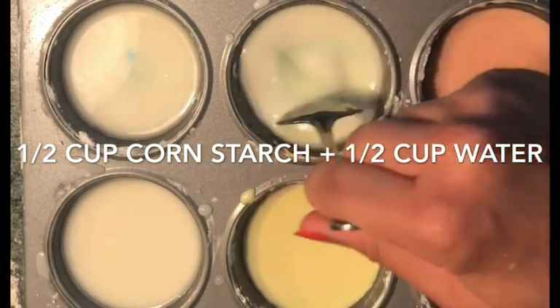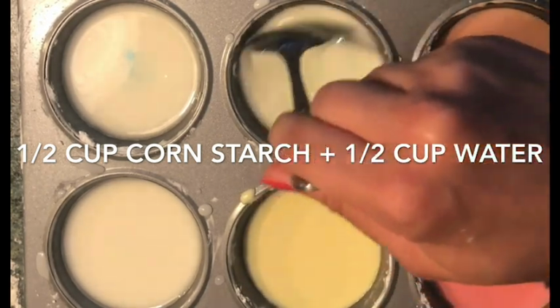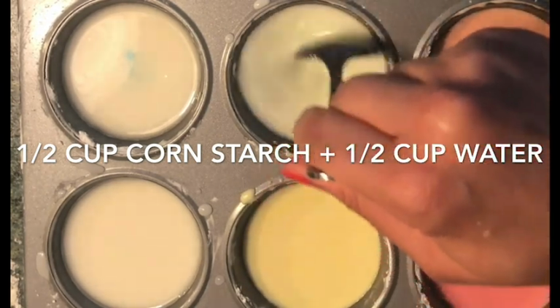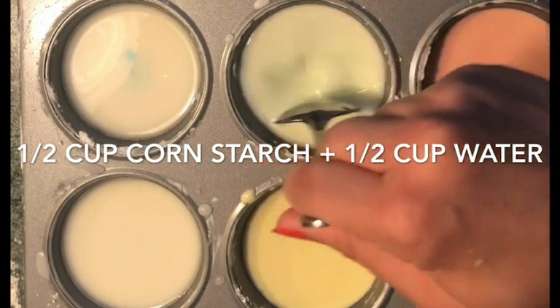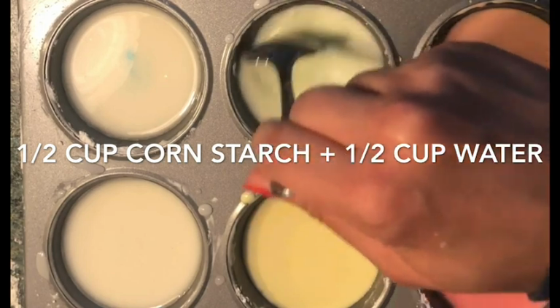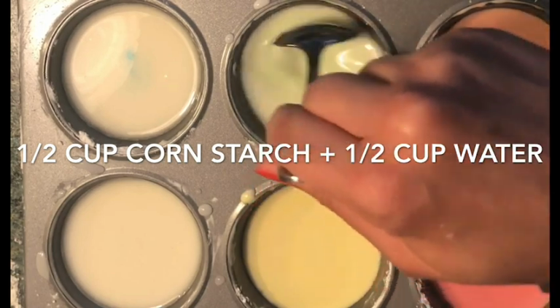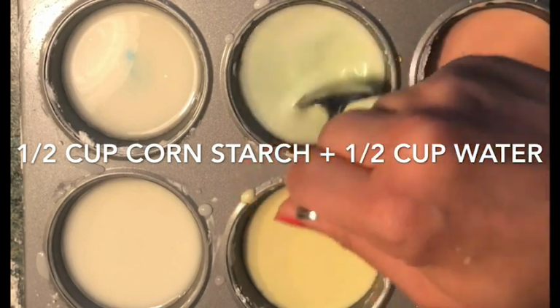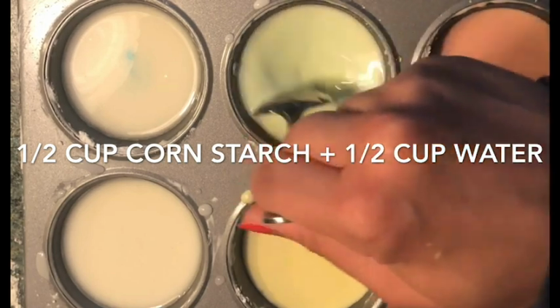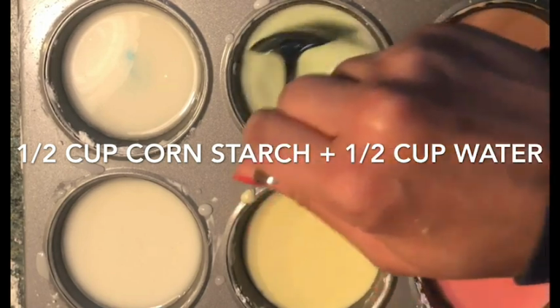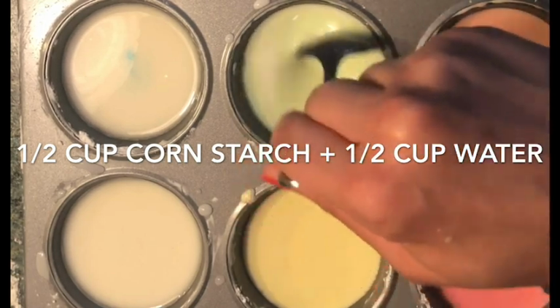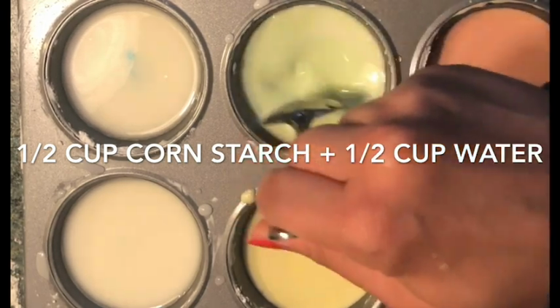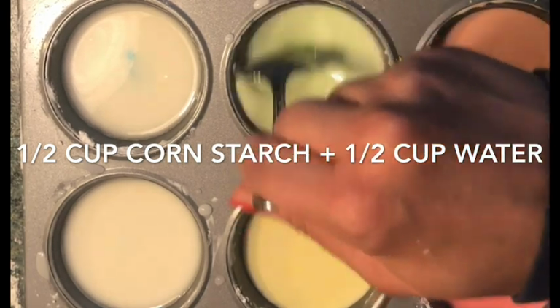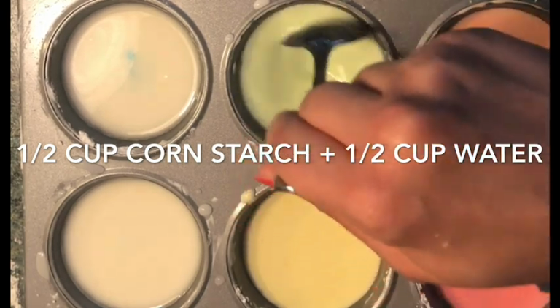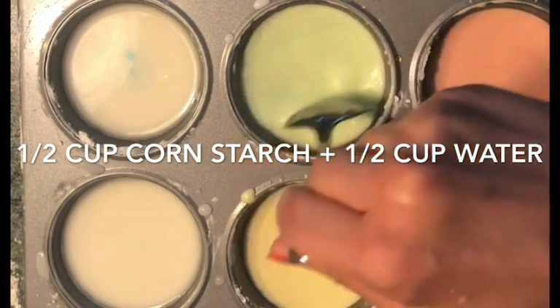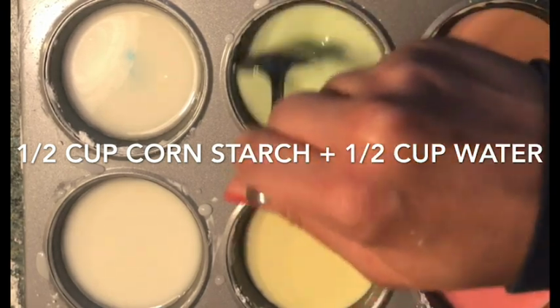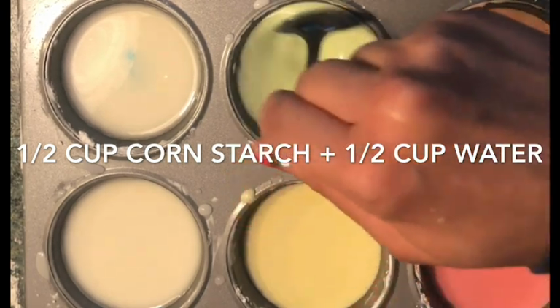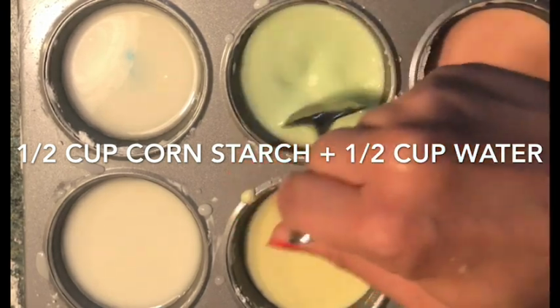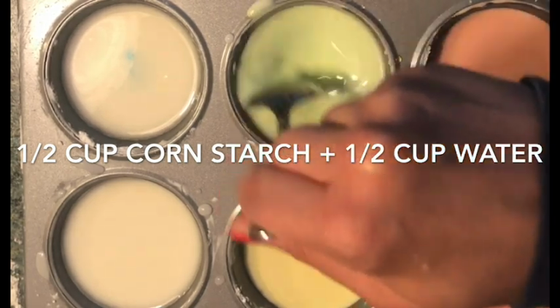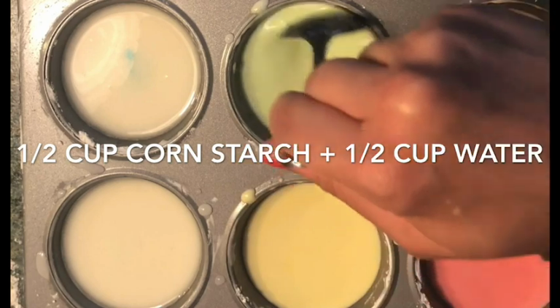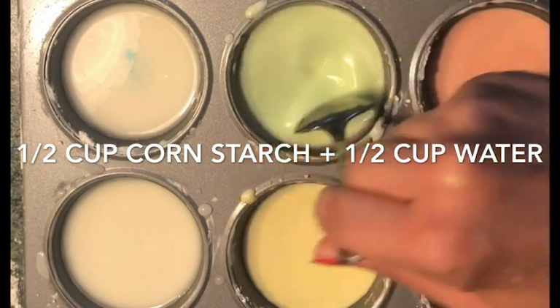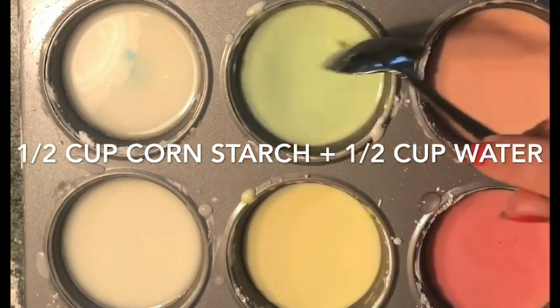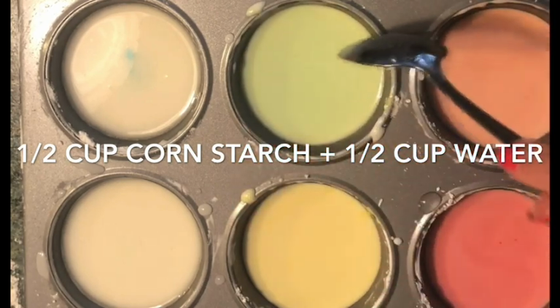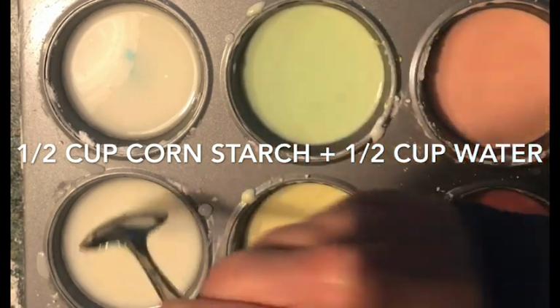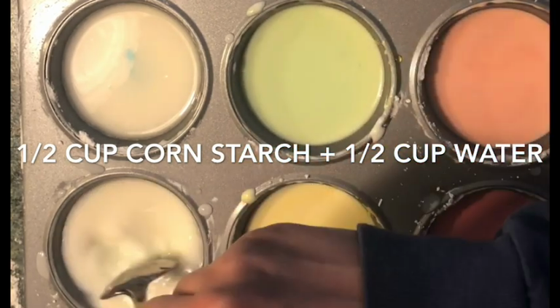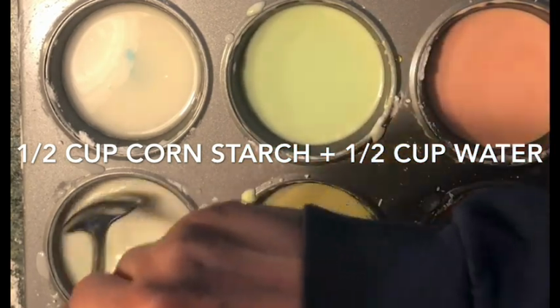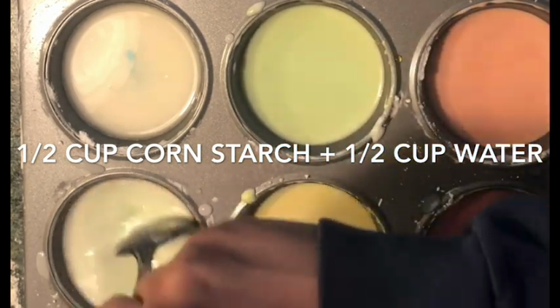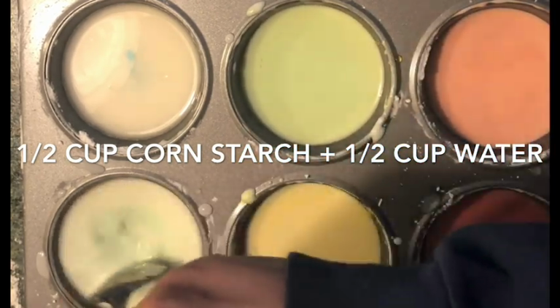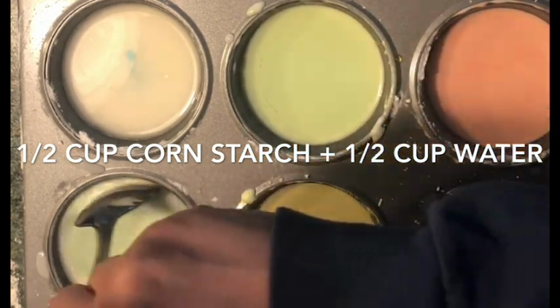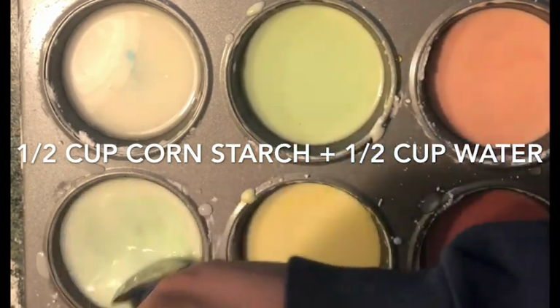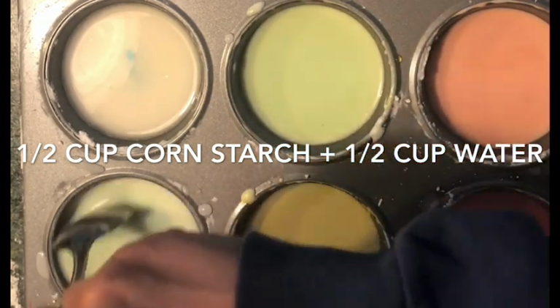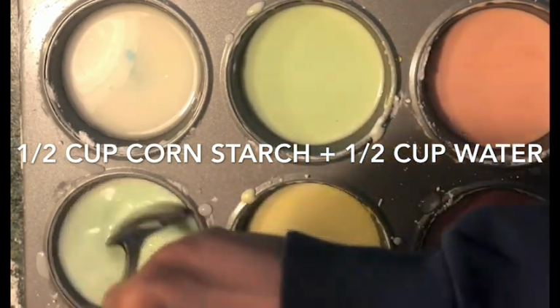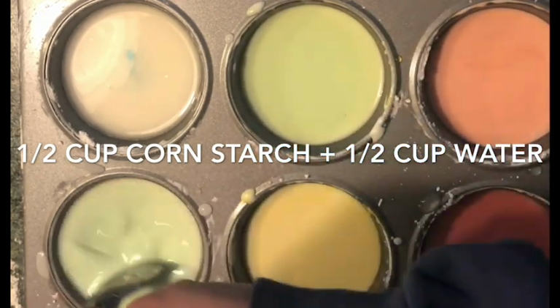You can make a bigger or smaller batch of this, but remember that you'll need equal parts of both ingredients. From there, add a few drops of food coloring to each cup of the mixture and stir it up to get different colors of paint.